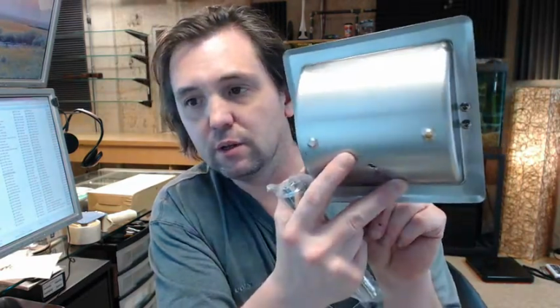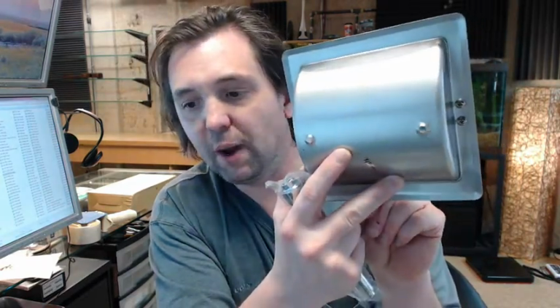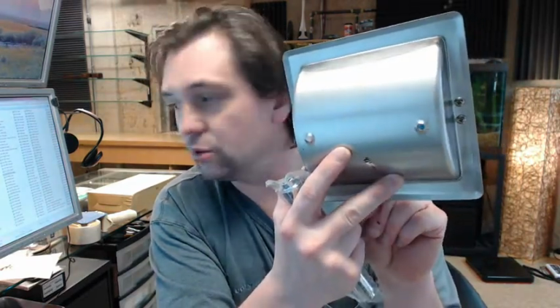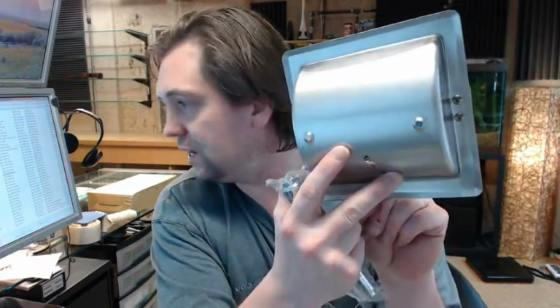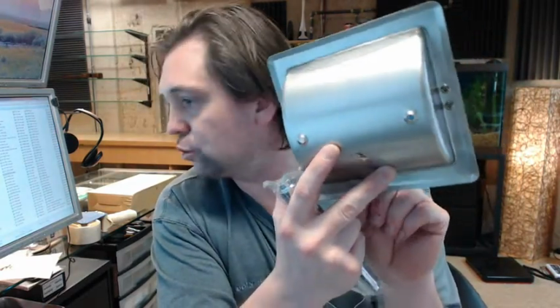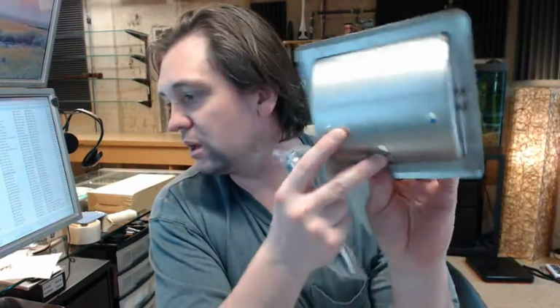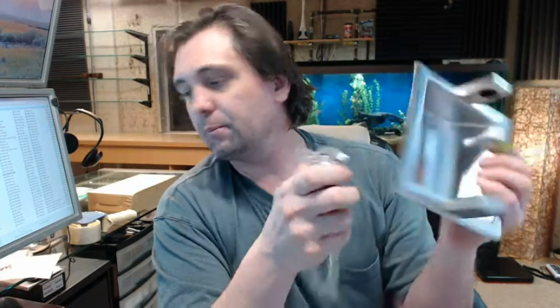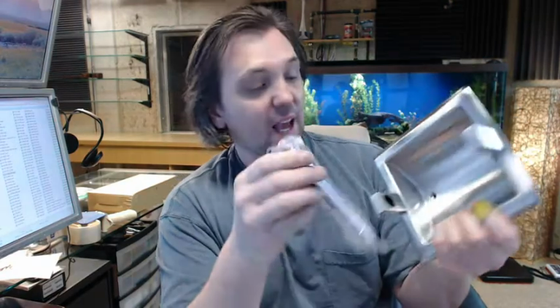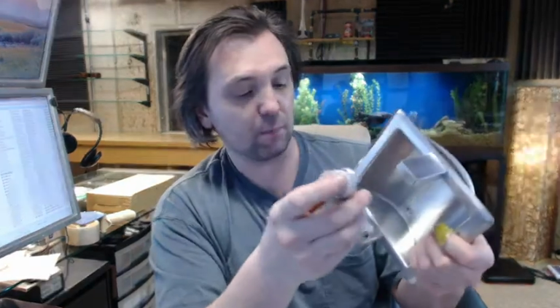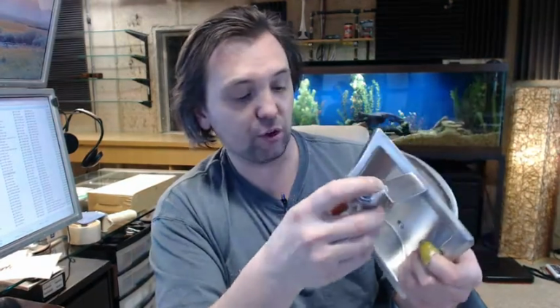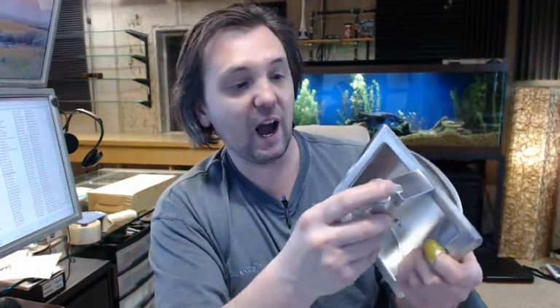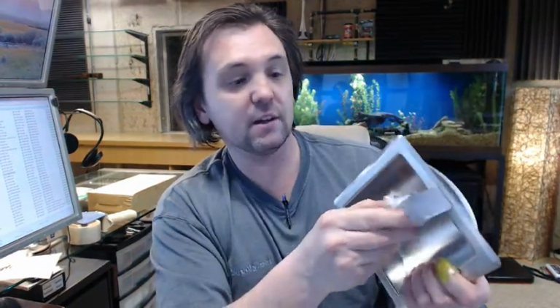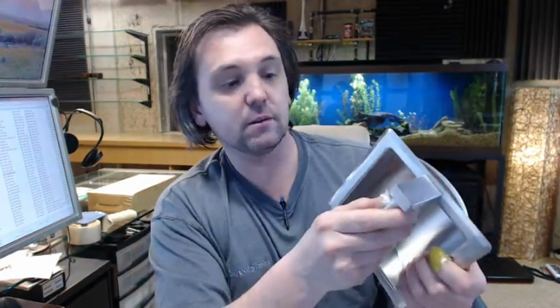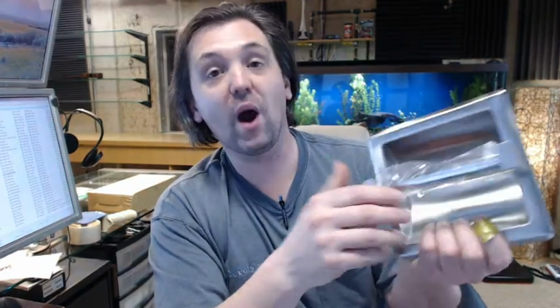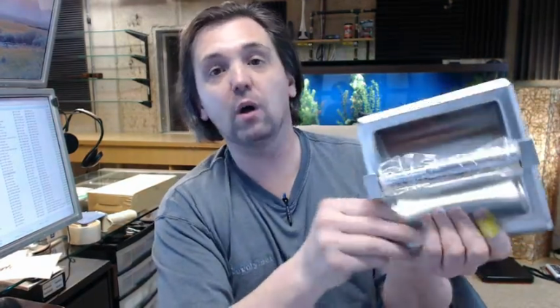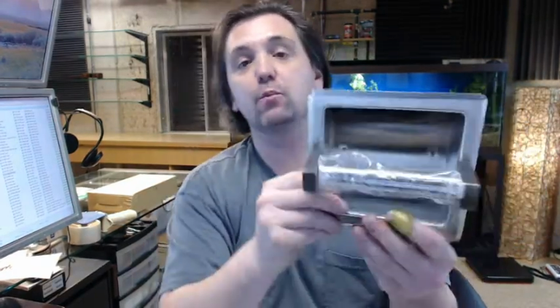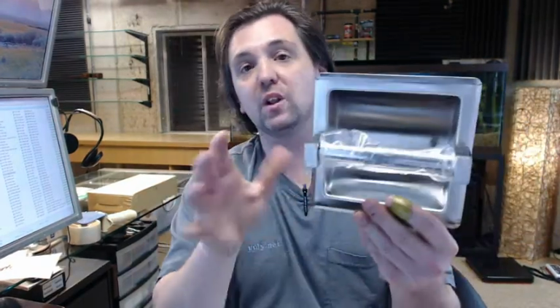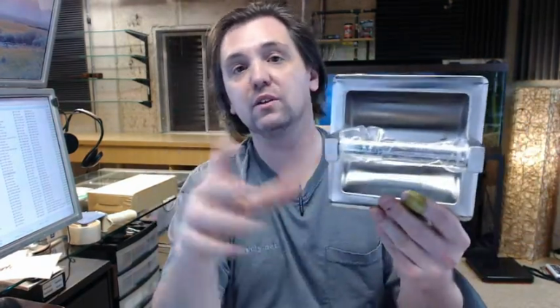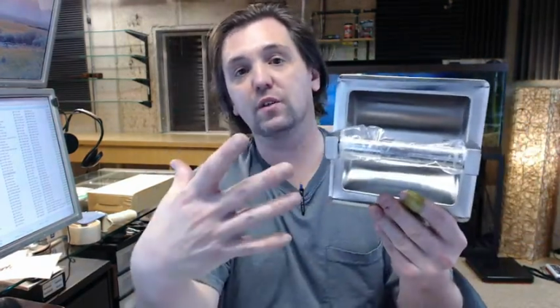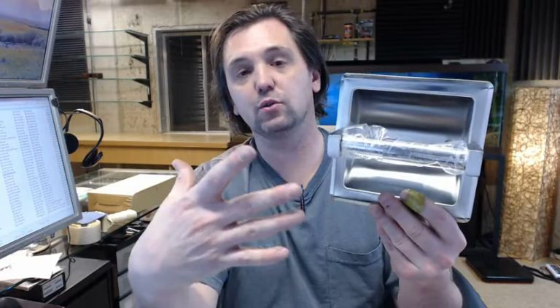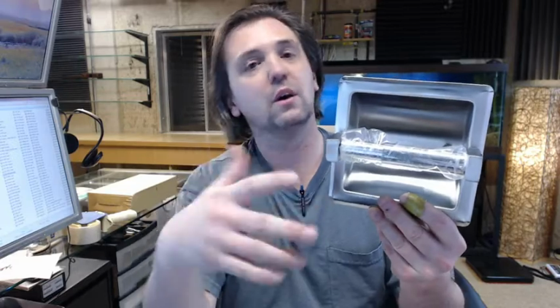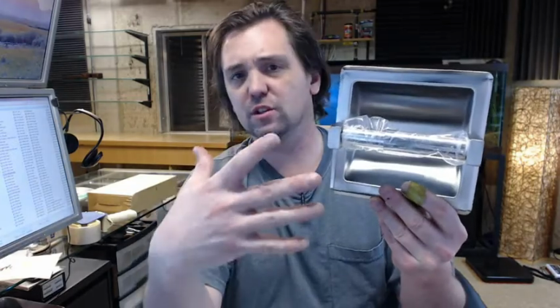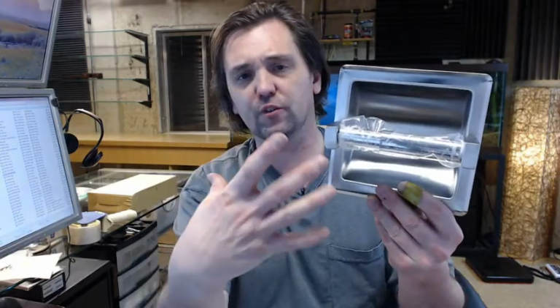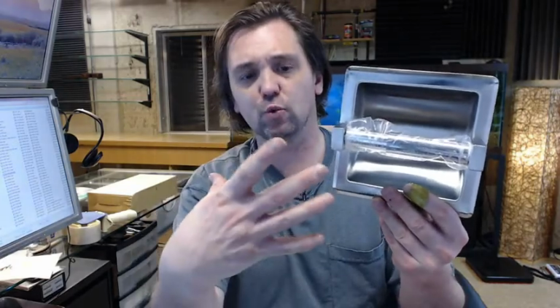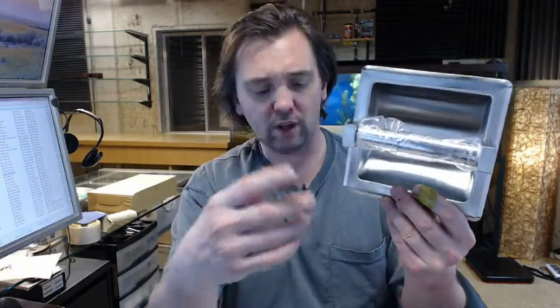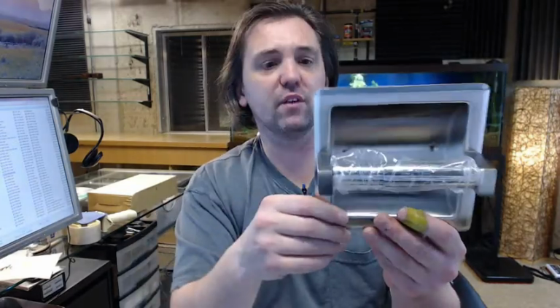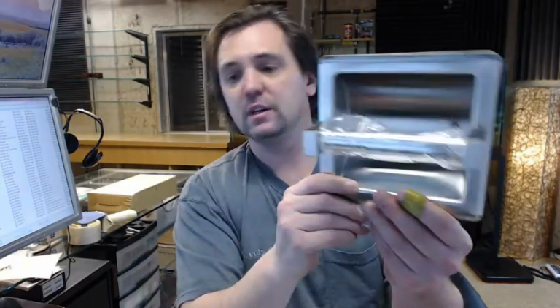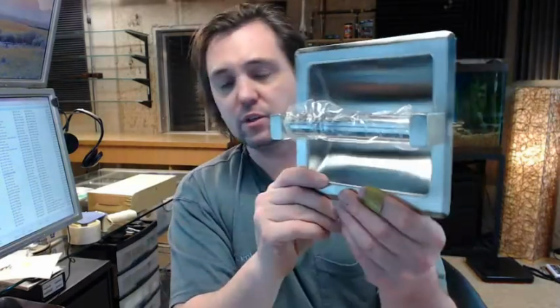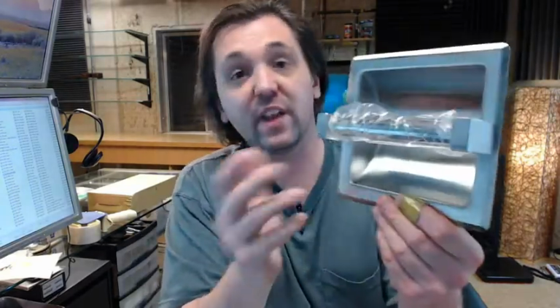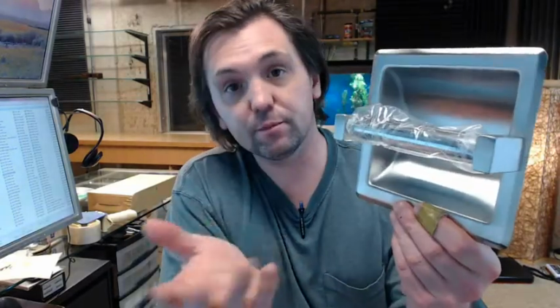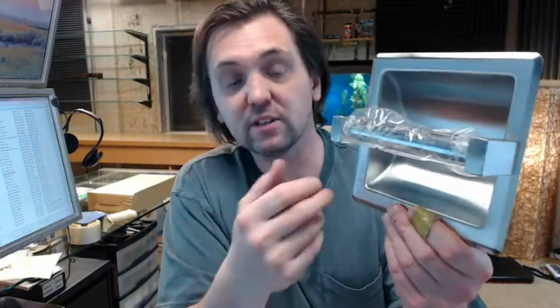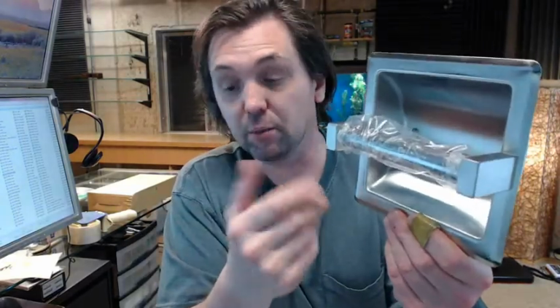You might also need the drywall clamp — the ASI 39 drywall clamp — which will allow you to install this onto a surface of drywall itself. You can find that under ASI 39.